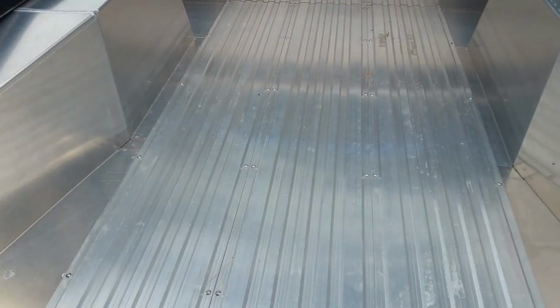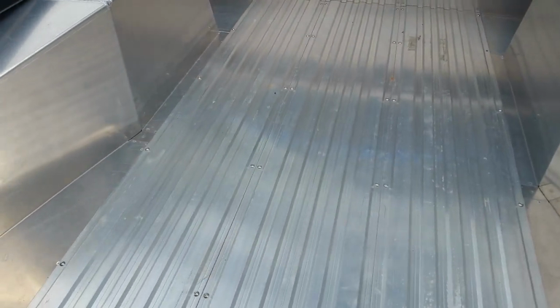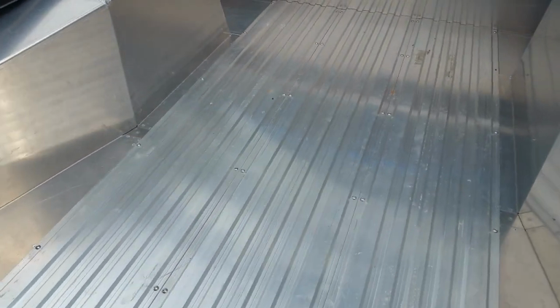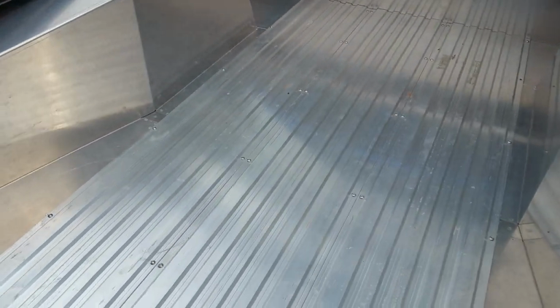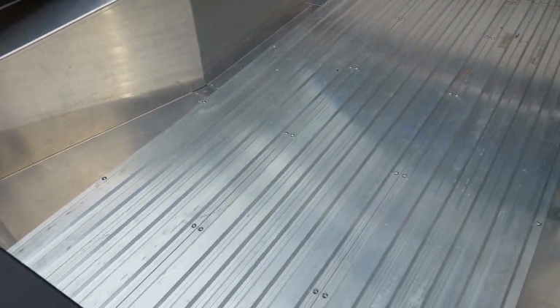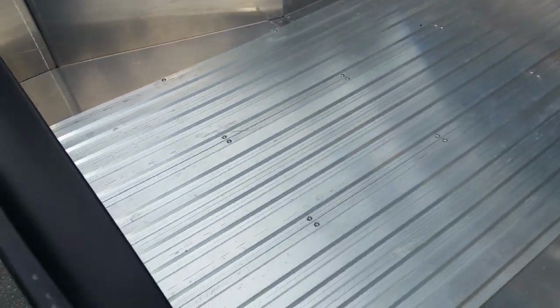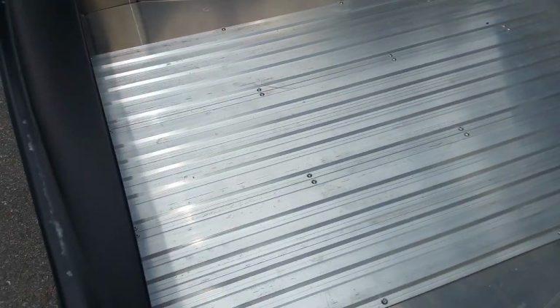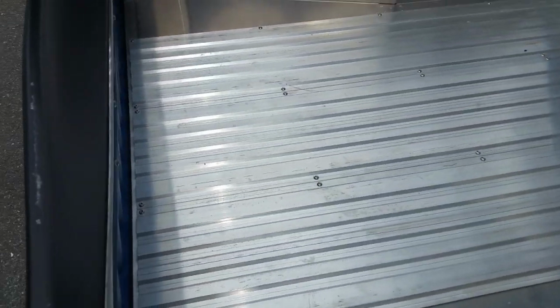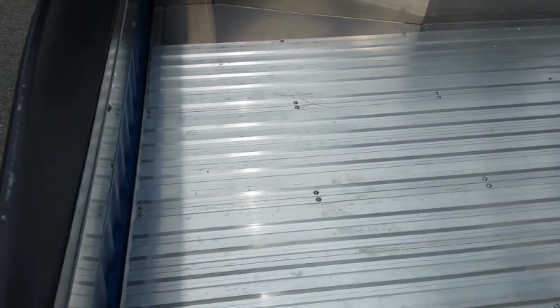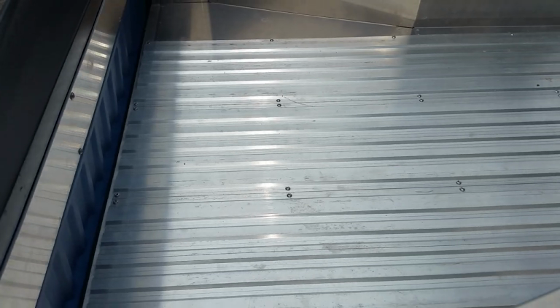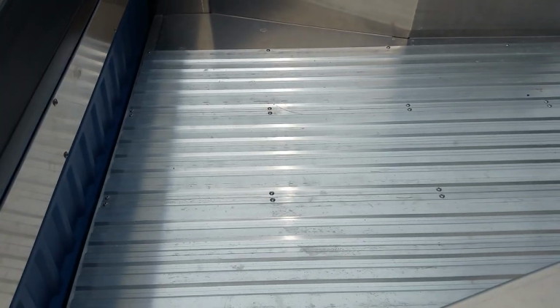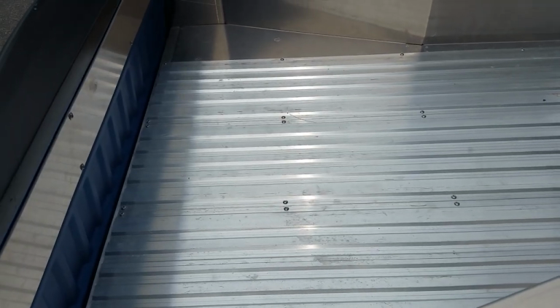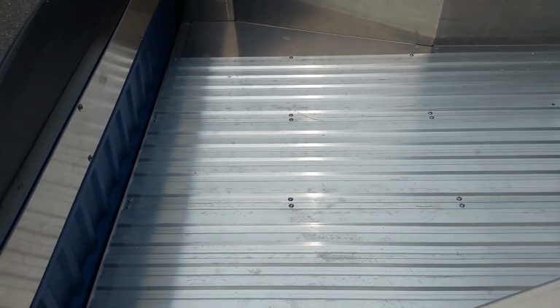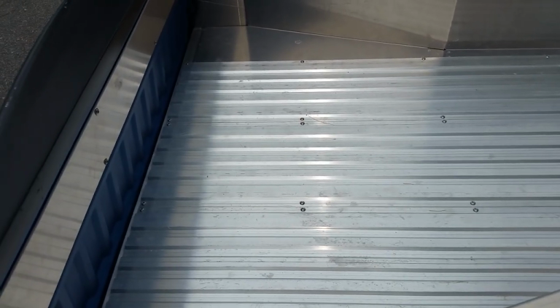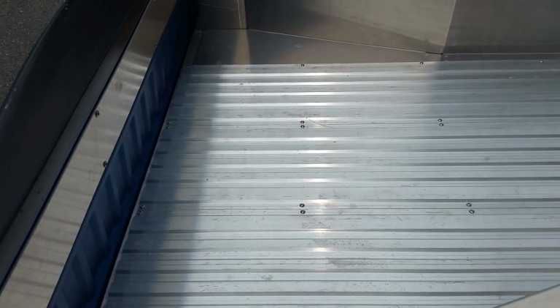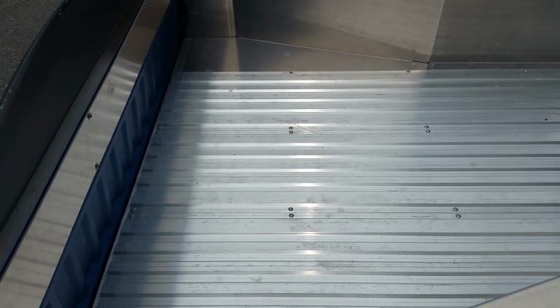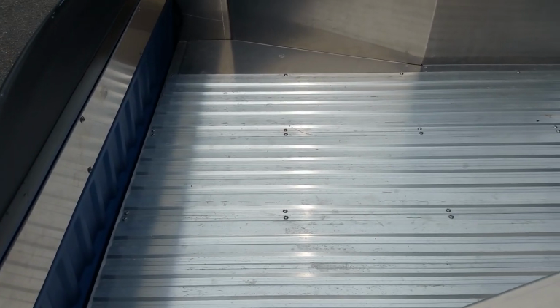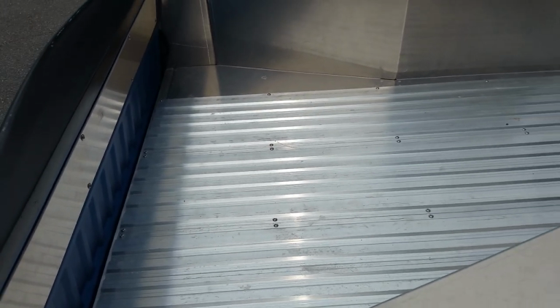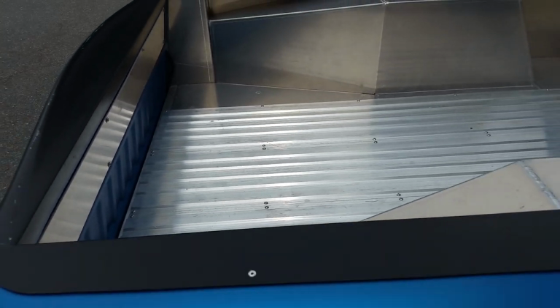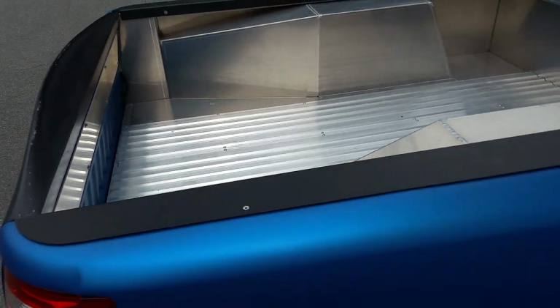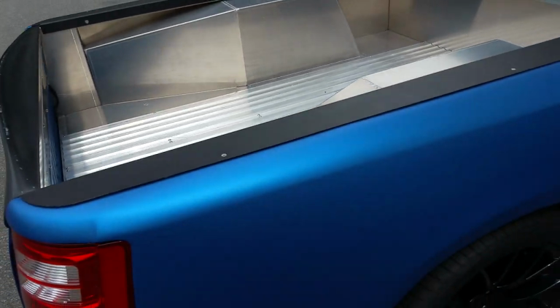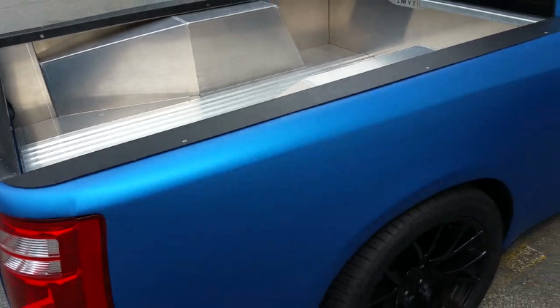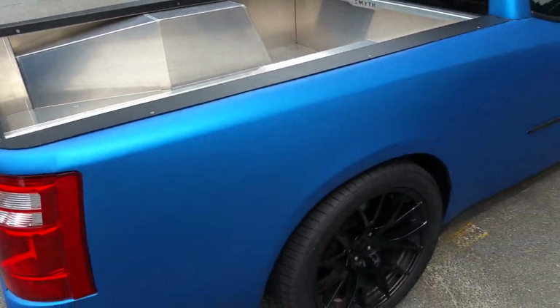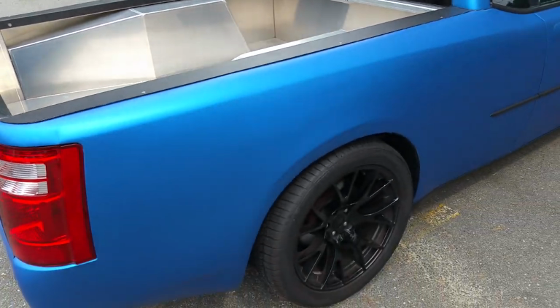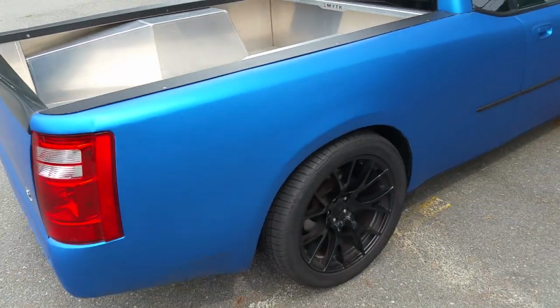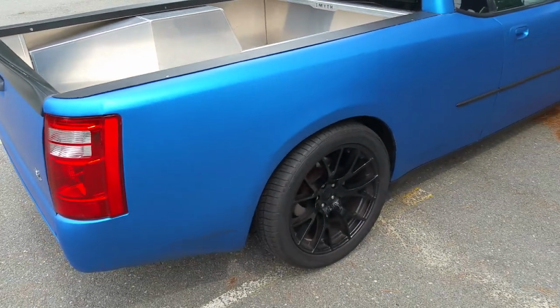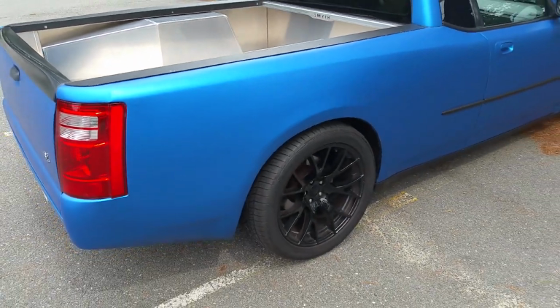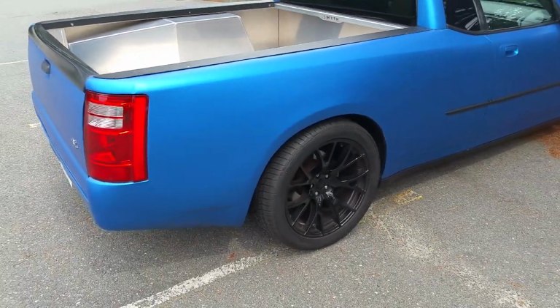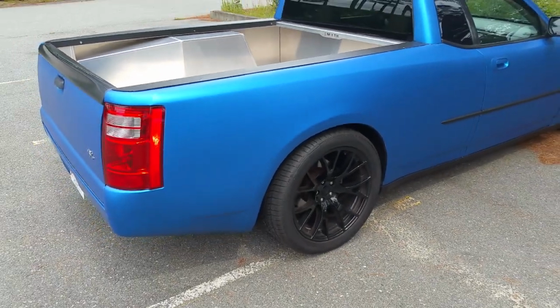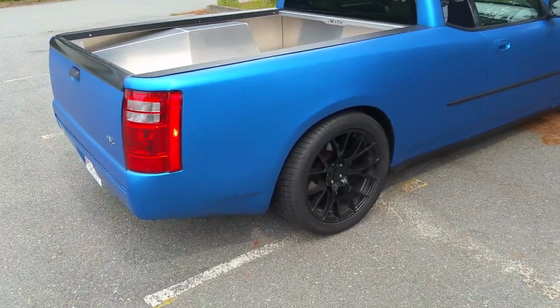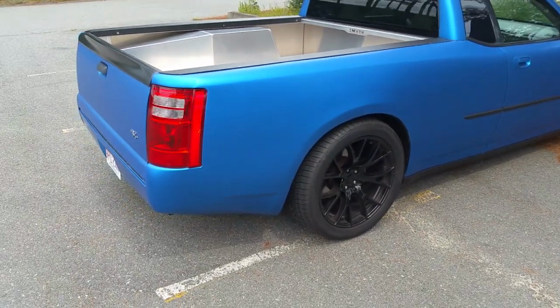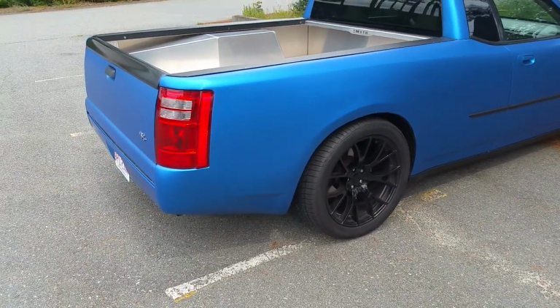The floor does unbolt and is removable, so your spare tire or your air ride system — whatever you choose to put in the back of the car, mostly spare tire — can be accessed. The tail lights are out of a Dodge Caravan, if you recognize that.